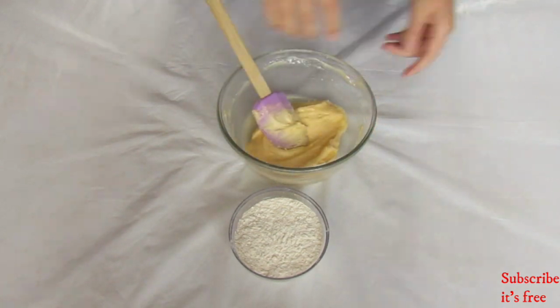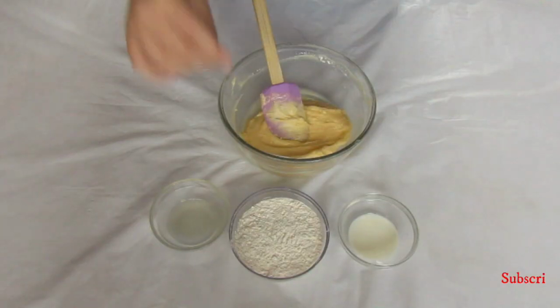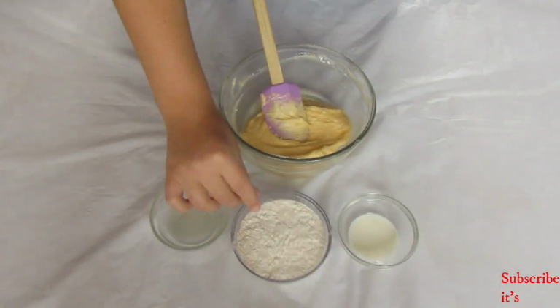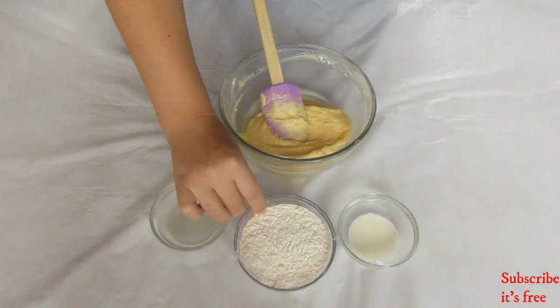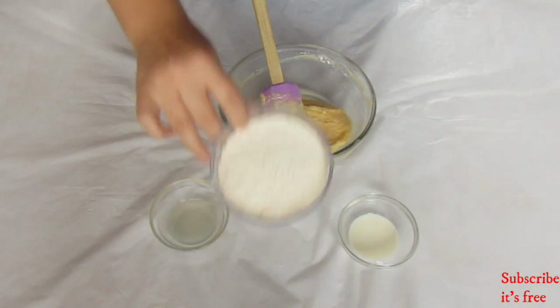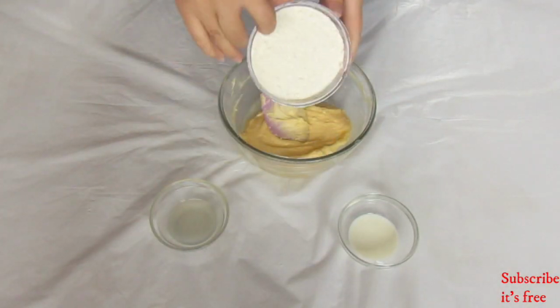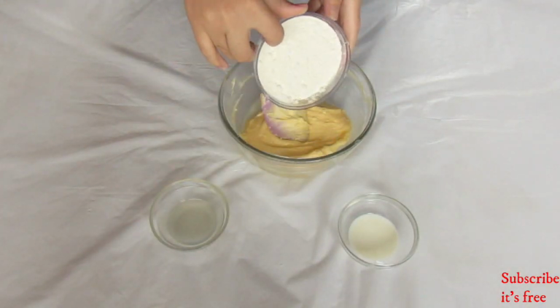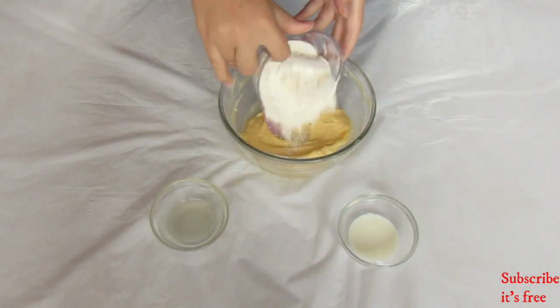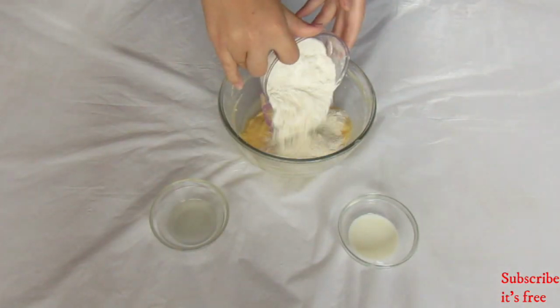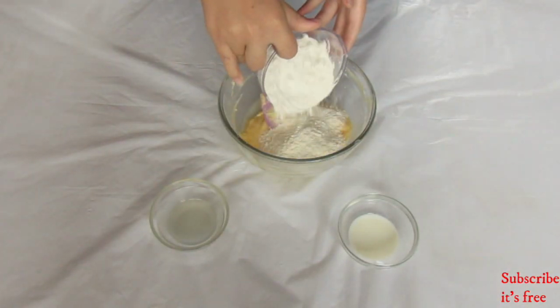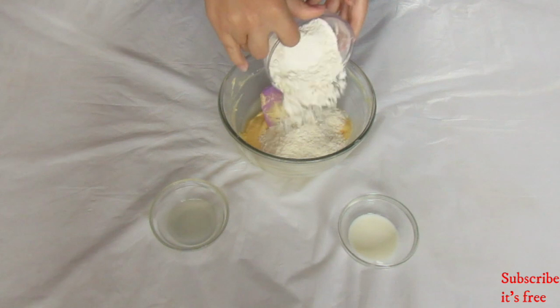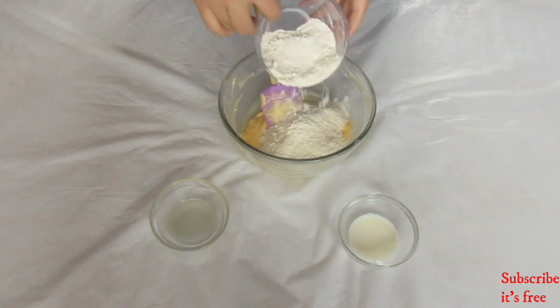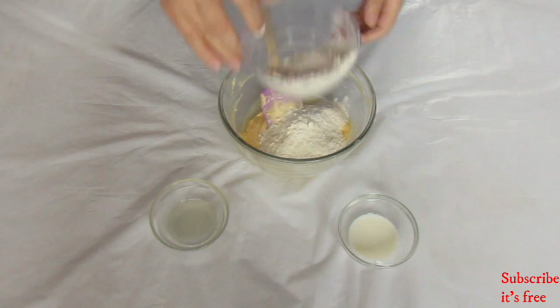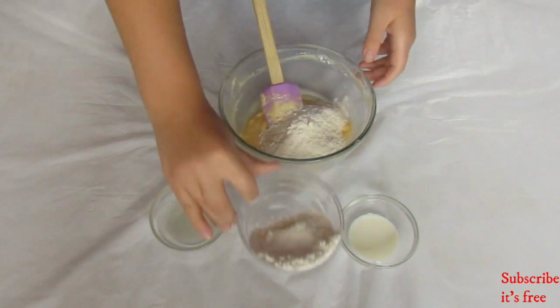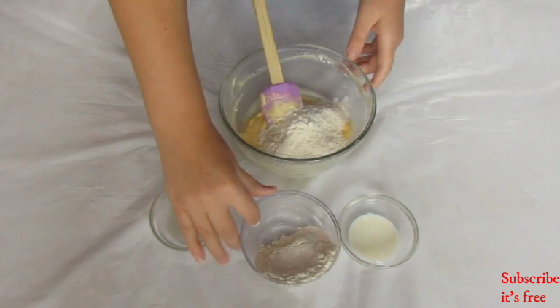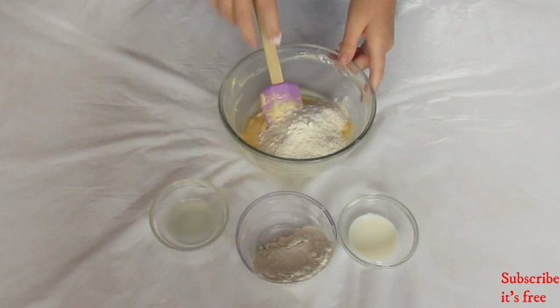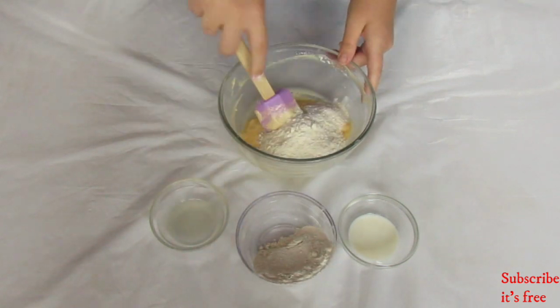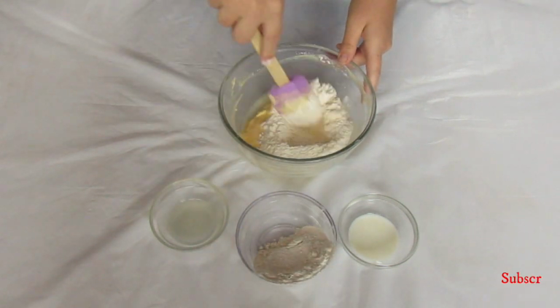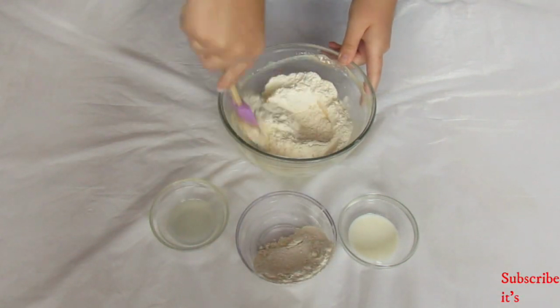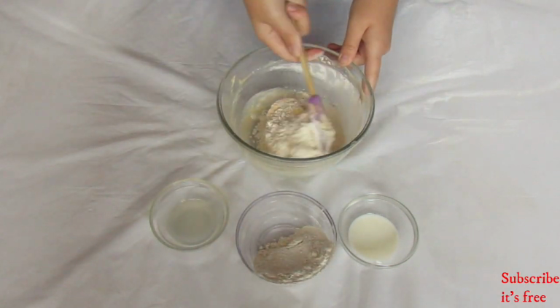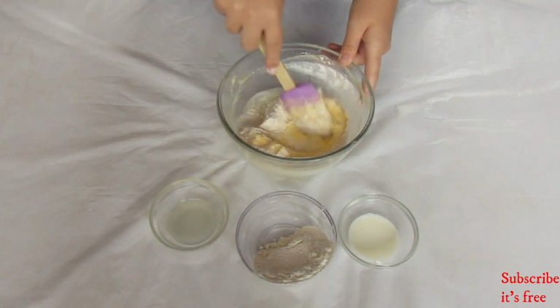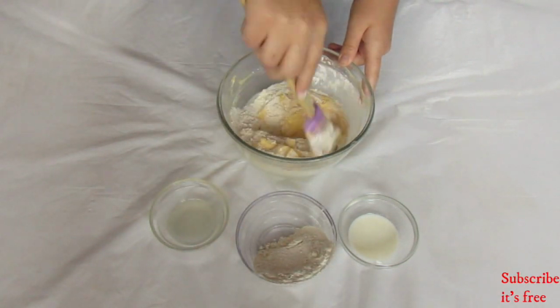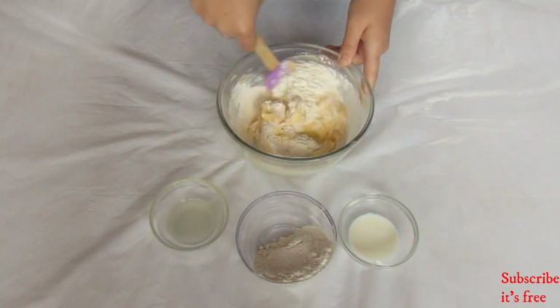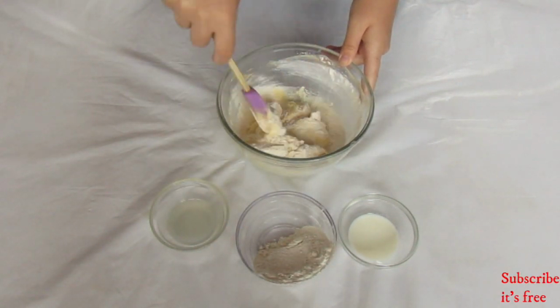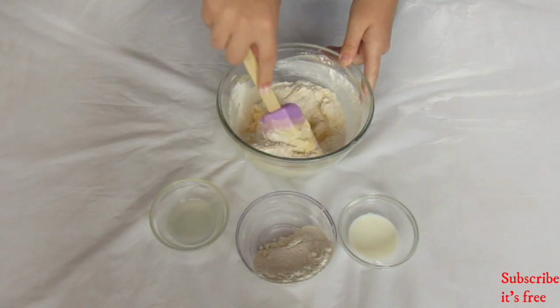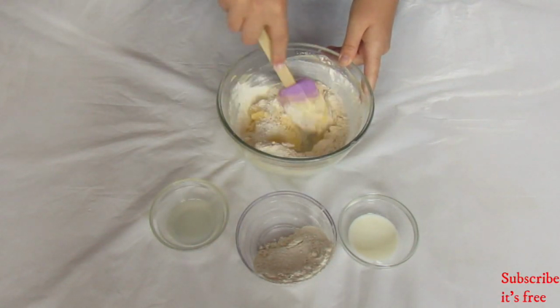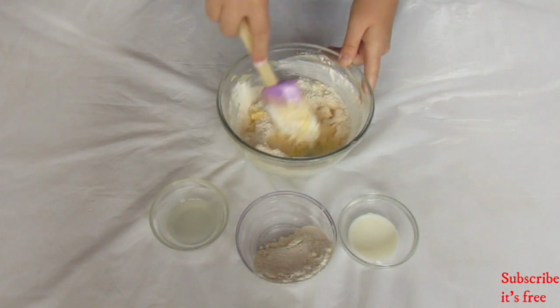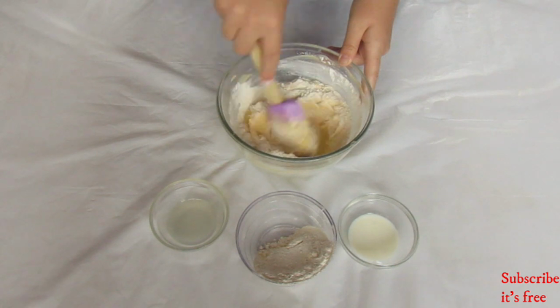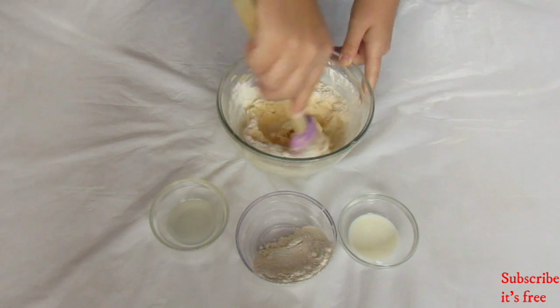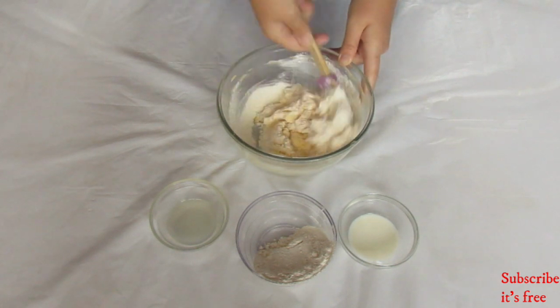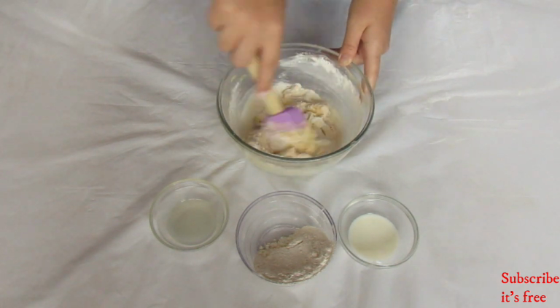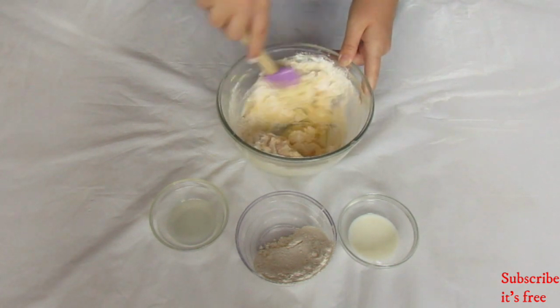Then gradually add in 113 grams of flour. Mix until a soft dough forms.